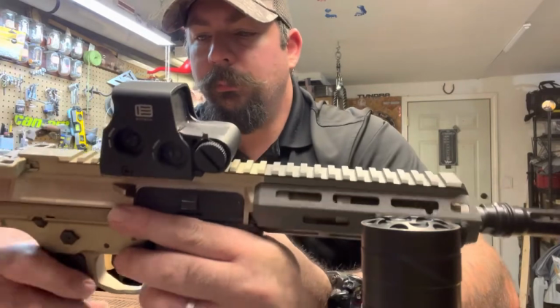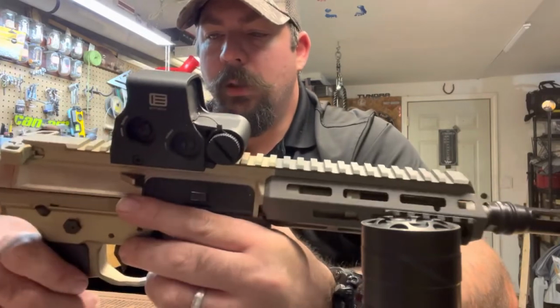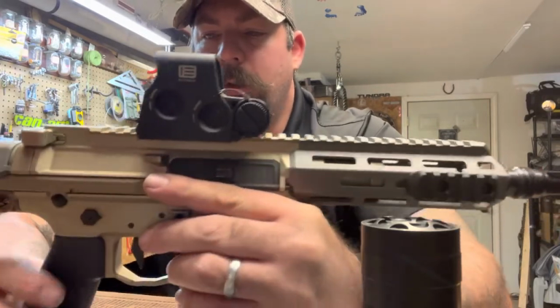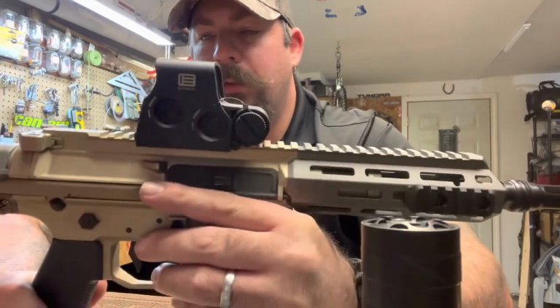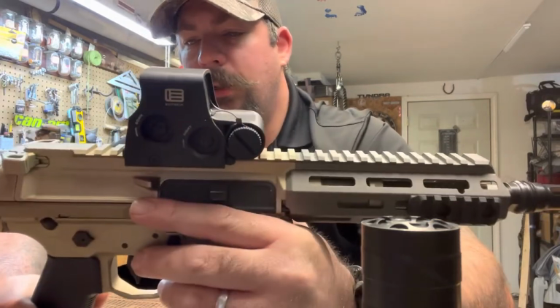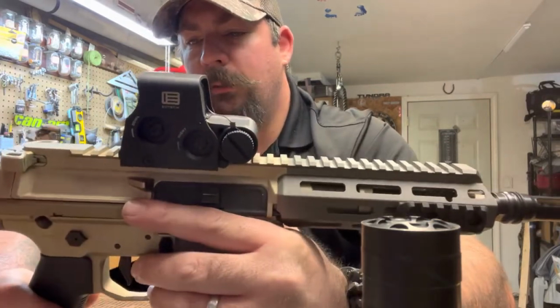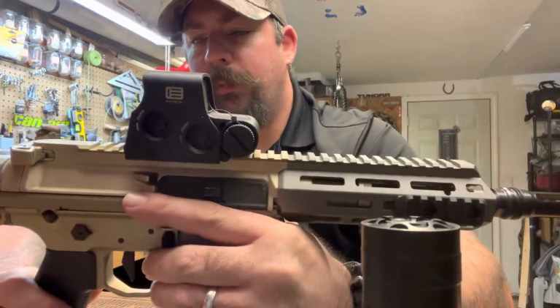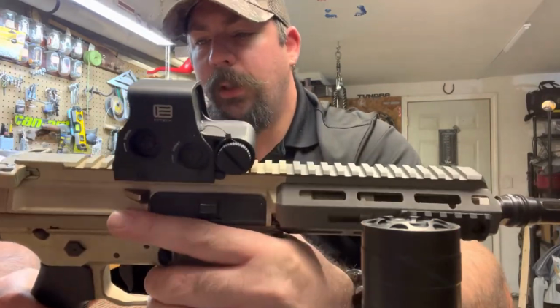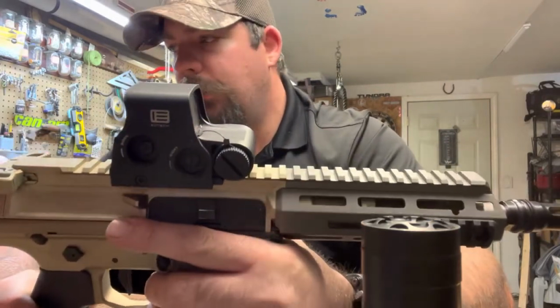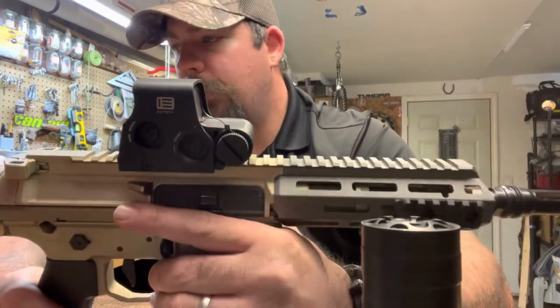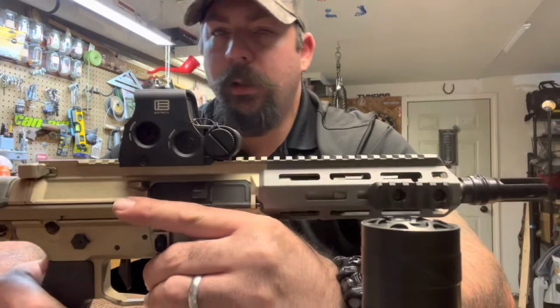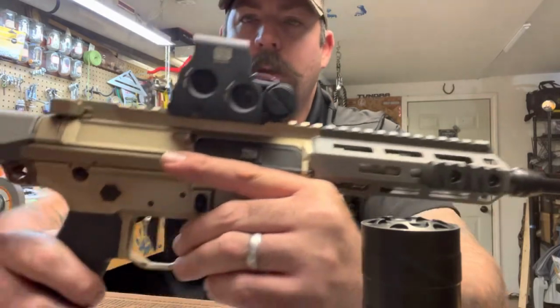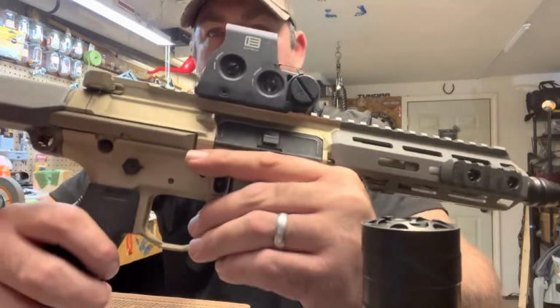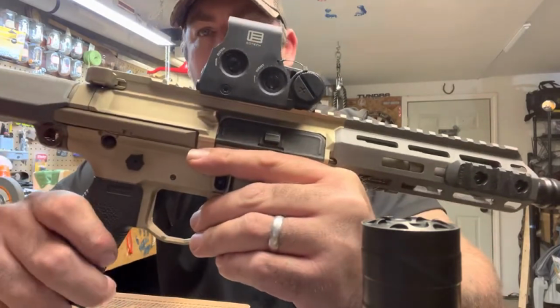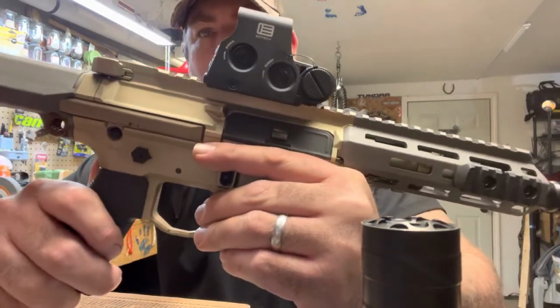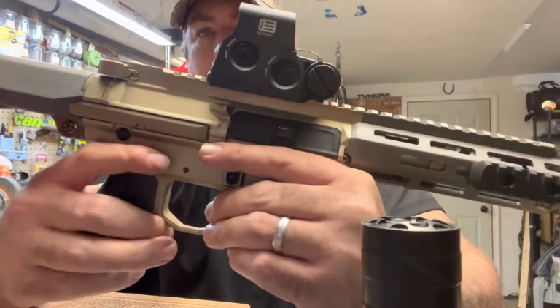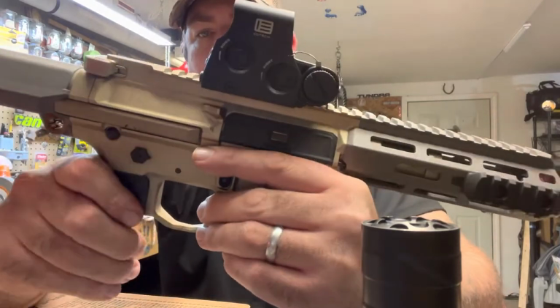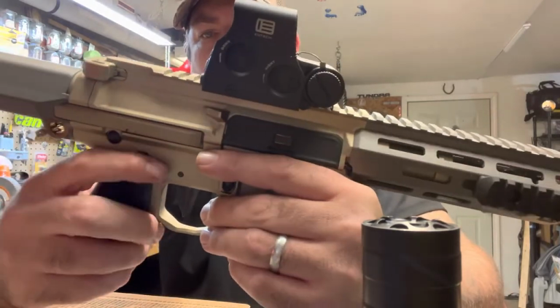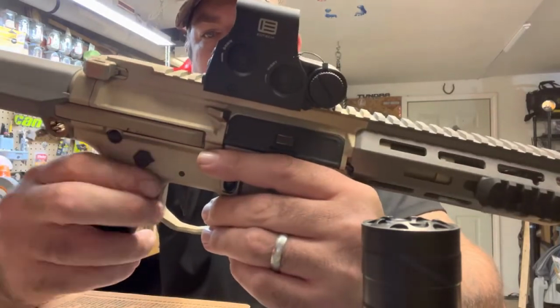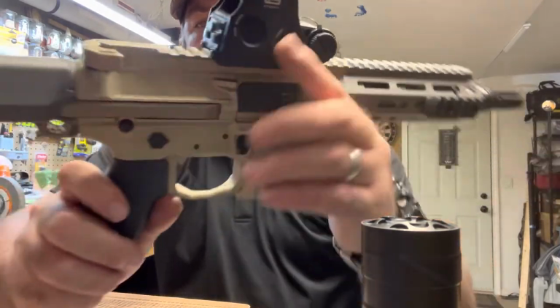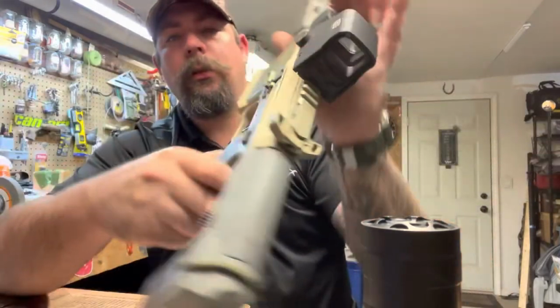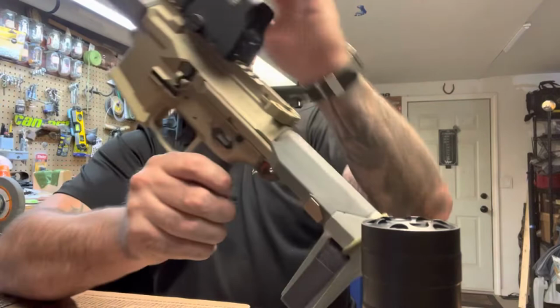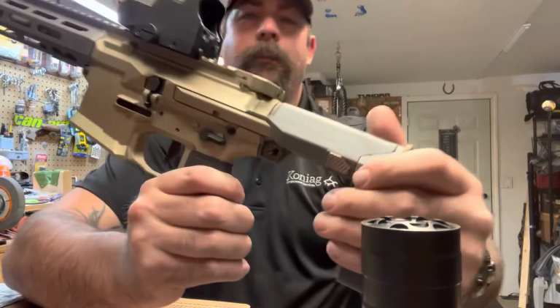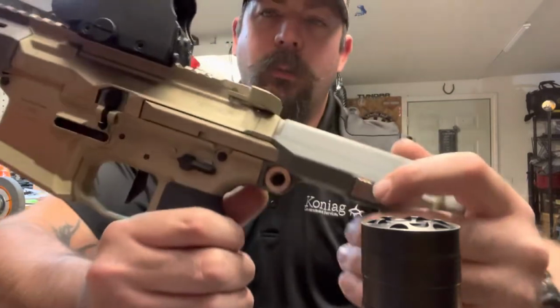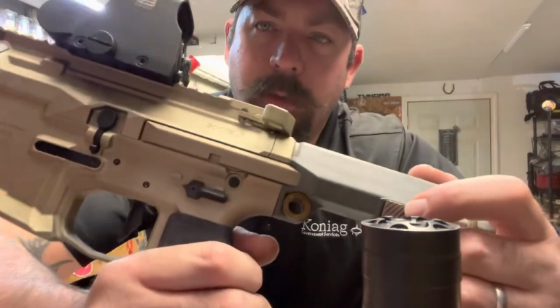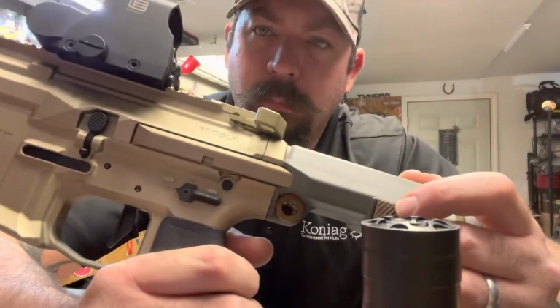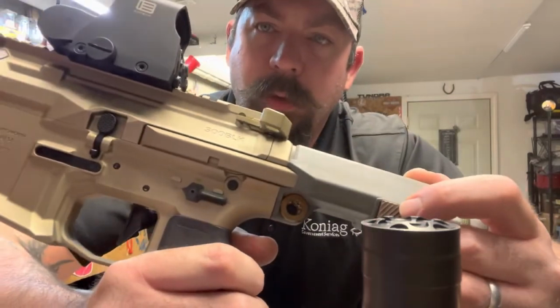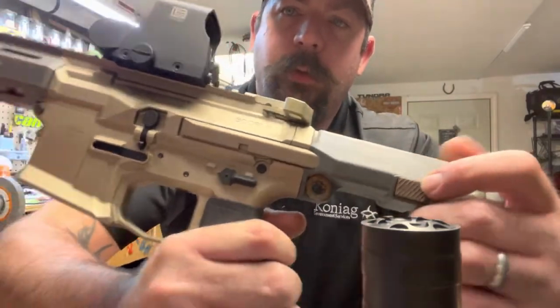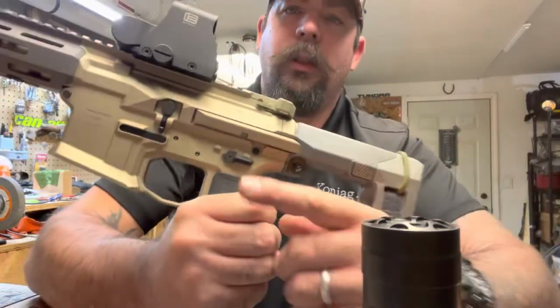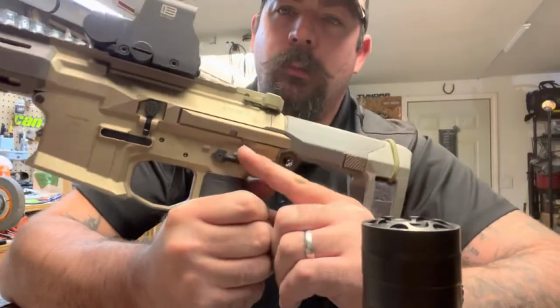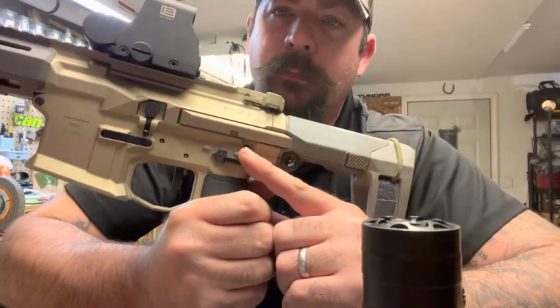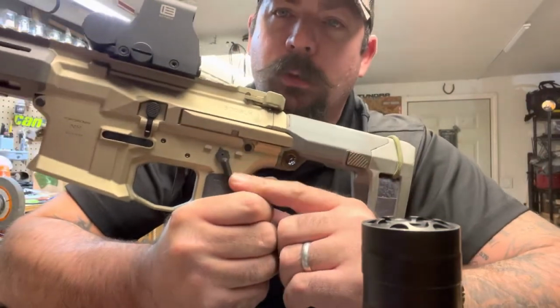I switched out the safety — wasn't really a fan of the one that came on it. It's not ambi. I forget who makes this one, but it's just a little bit more comfortable for me.